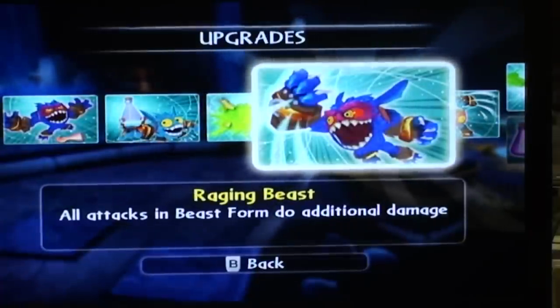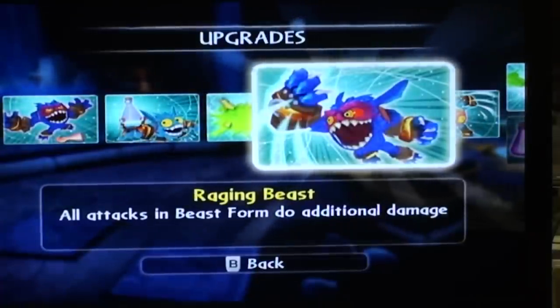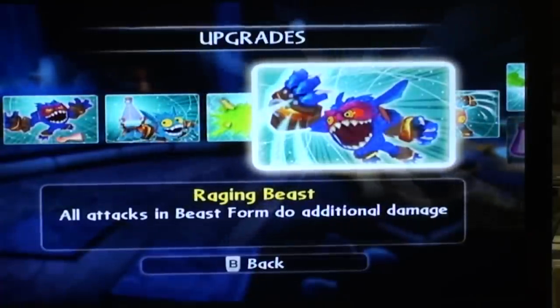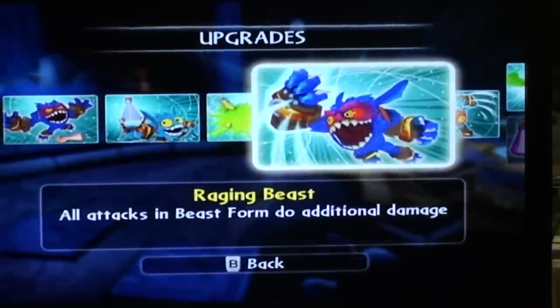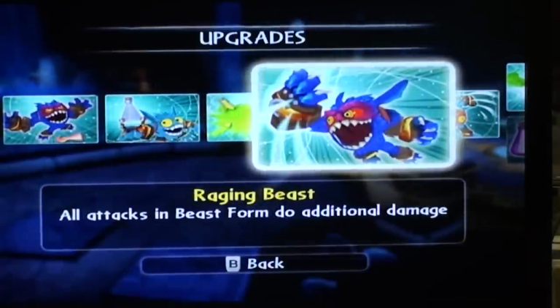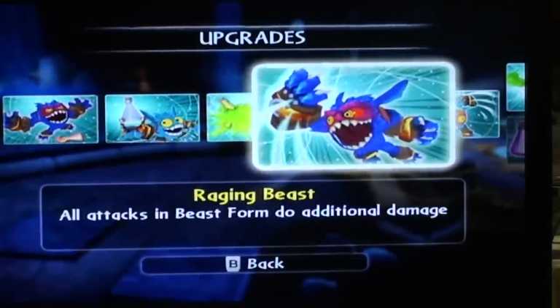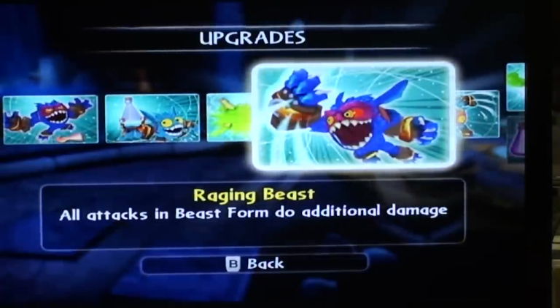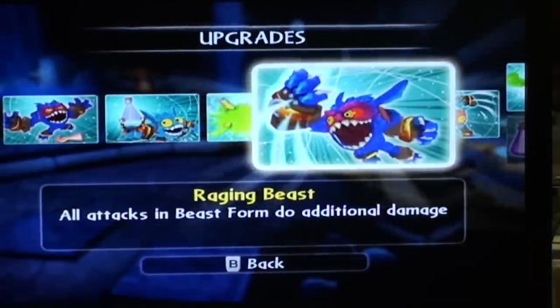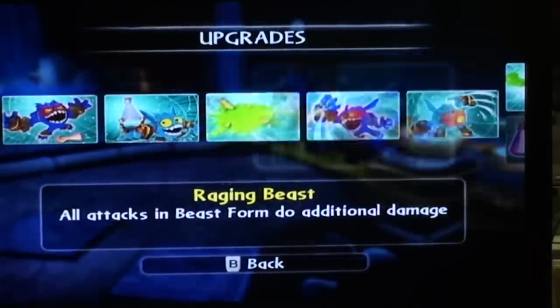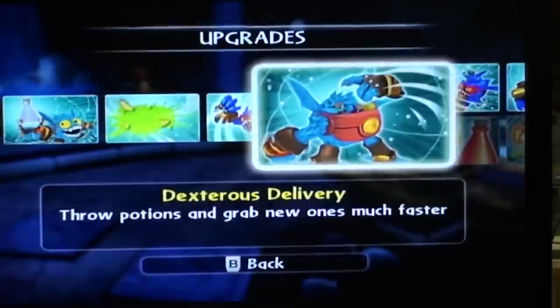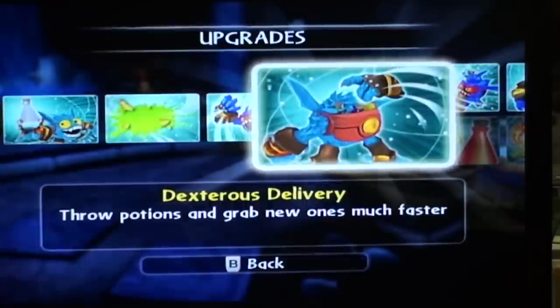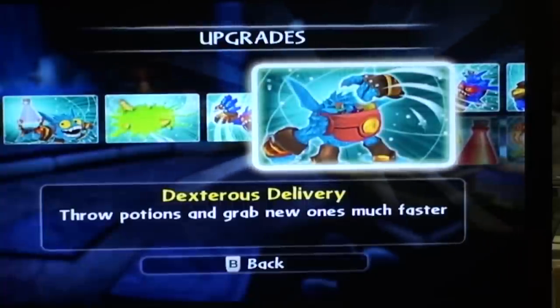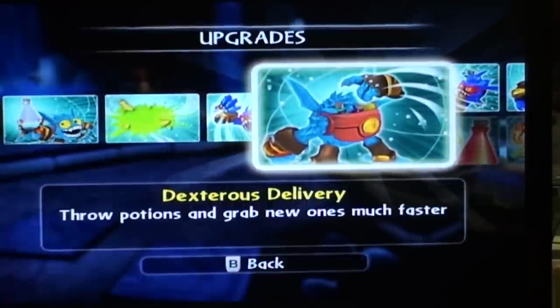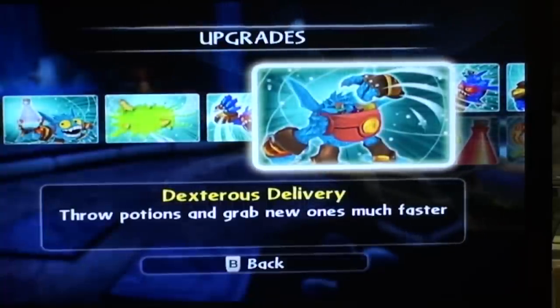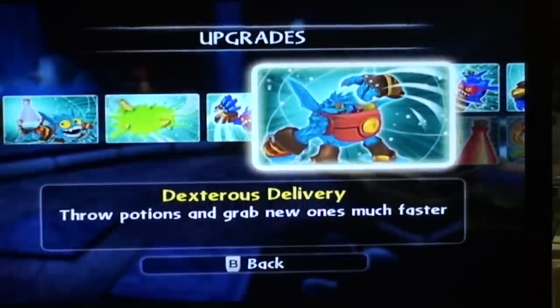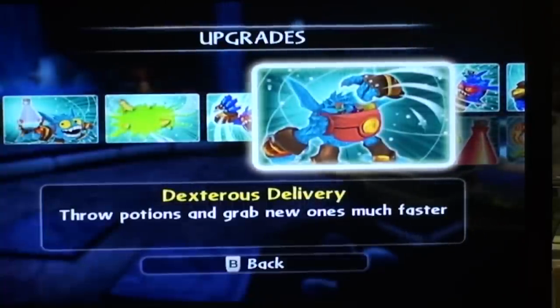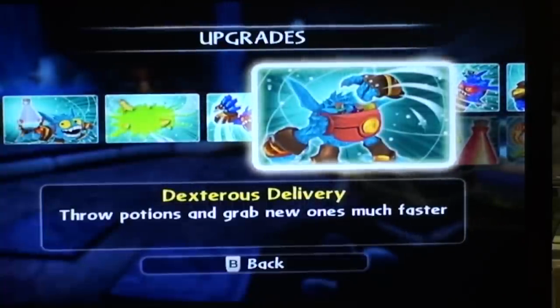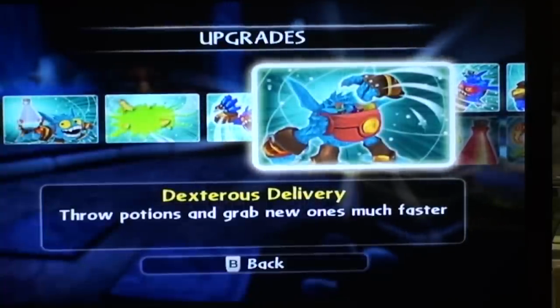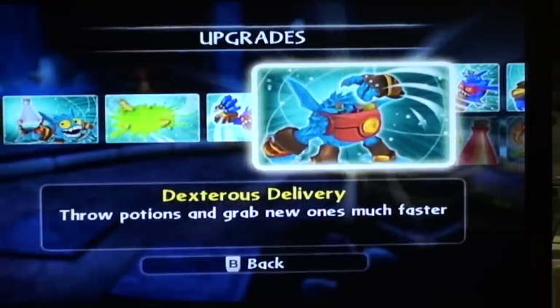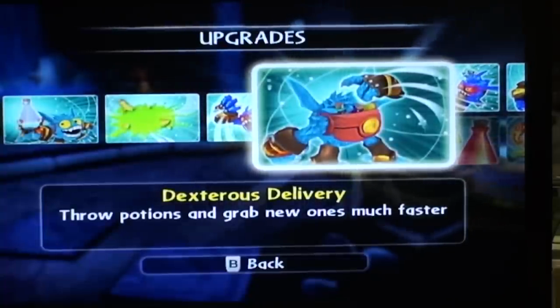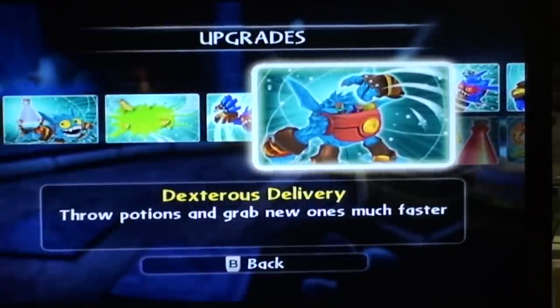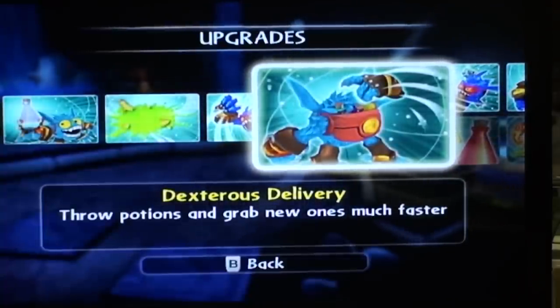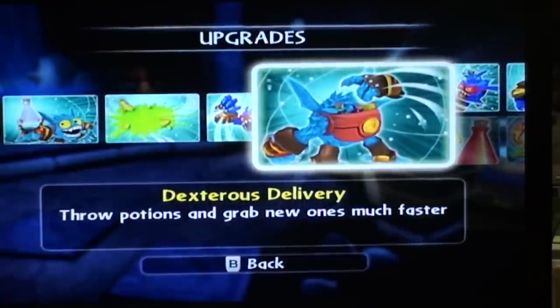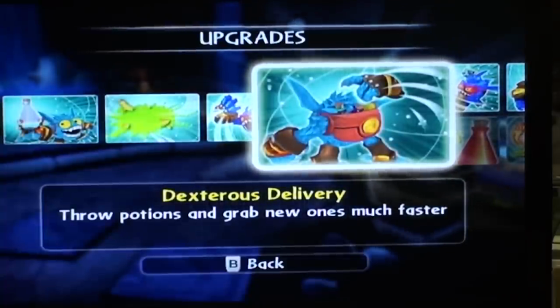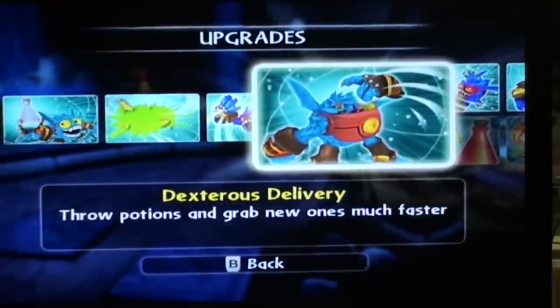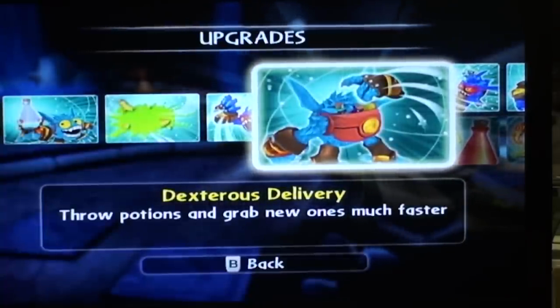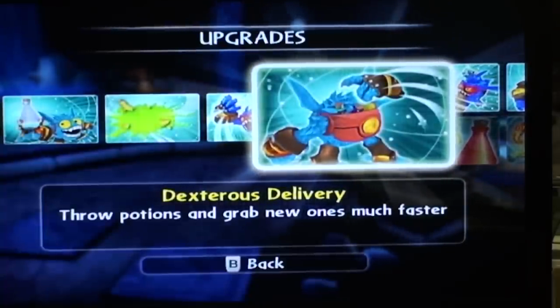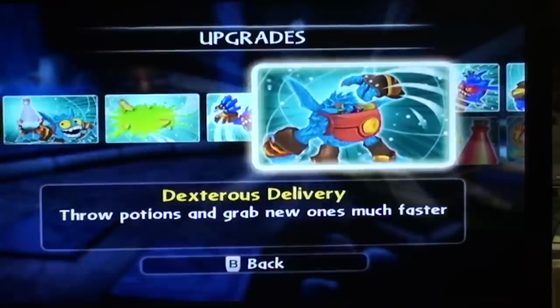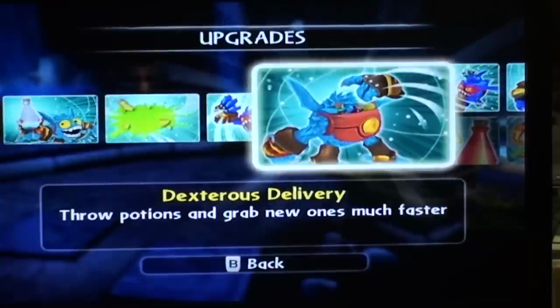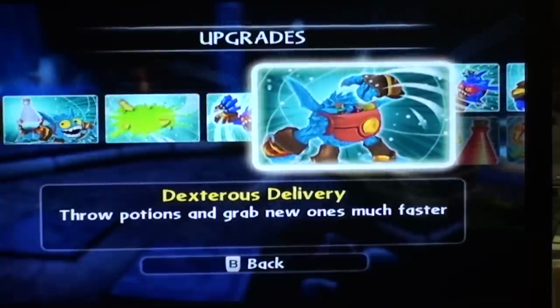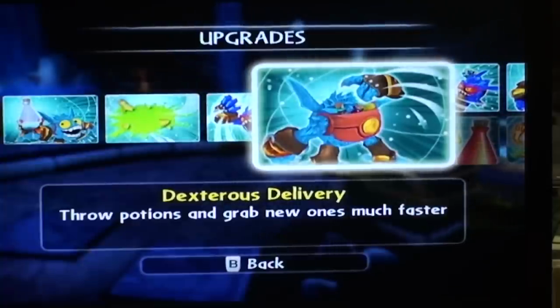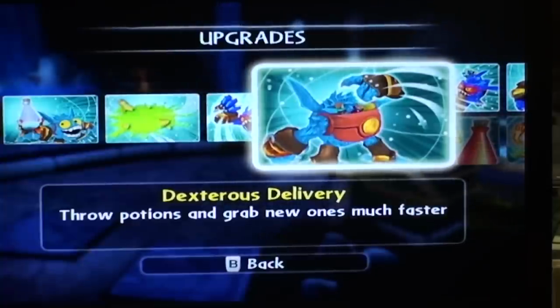Raging Beast — all attacks in beast form do additional damage. Dexterous Delivery — throw potions and grab new ones much faster.